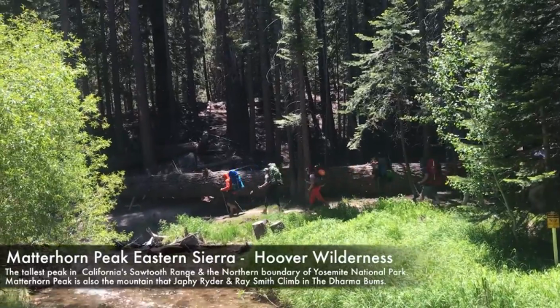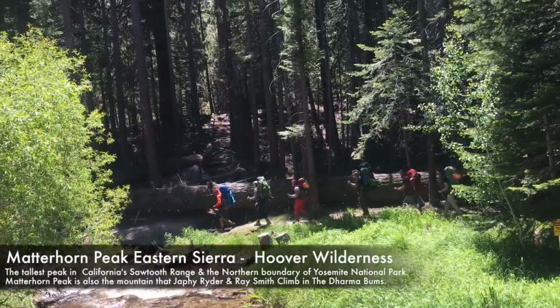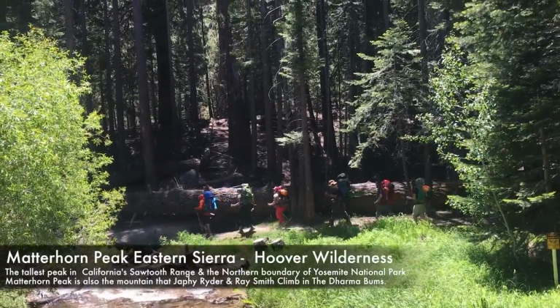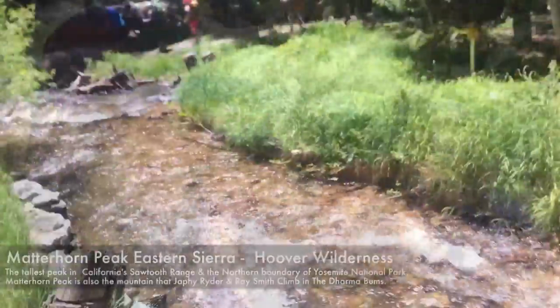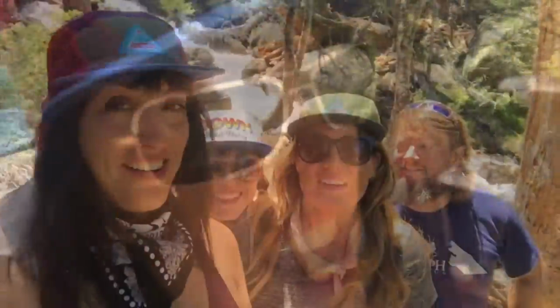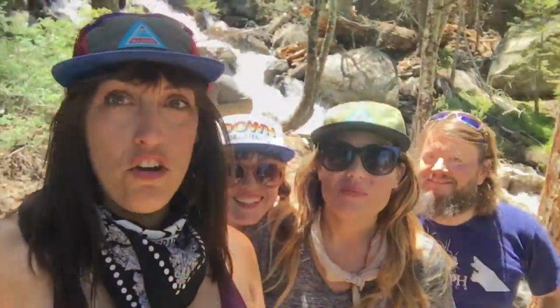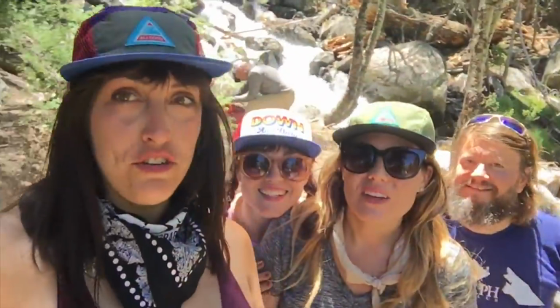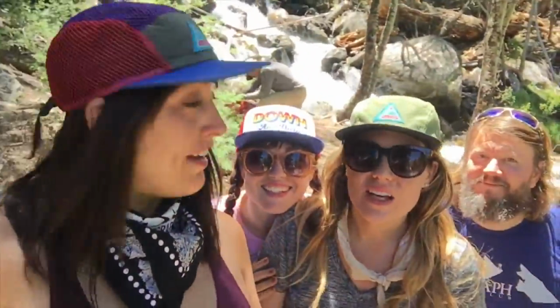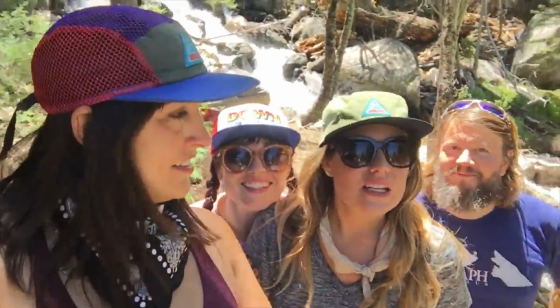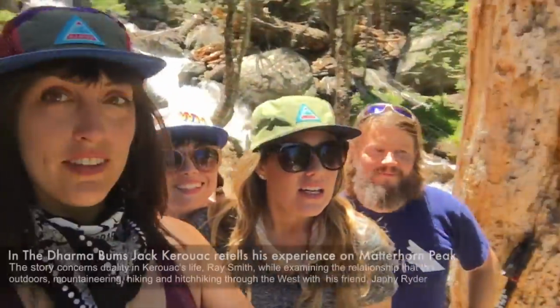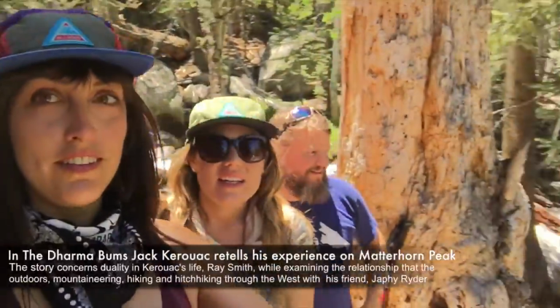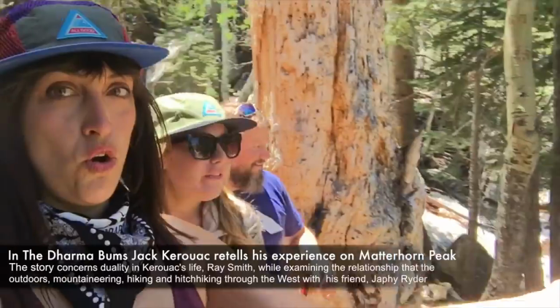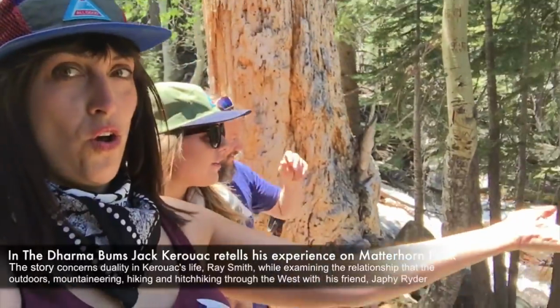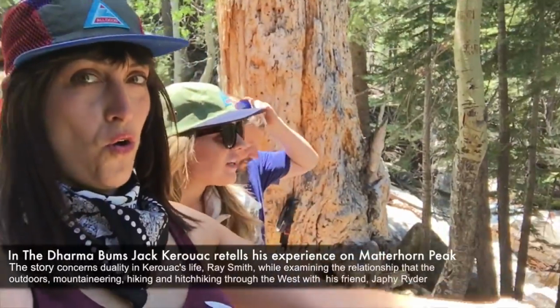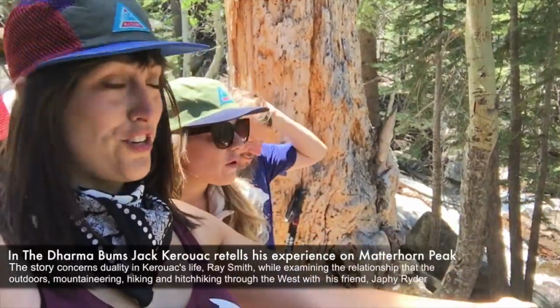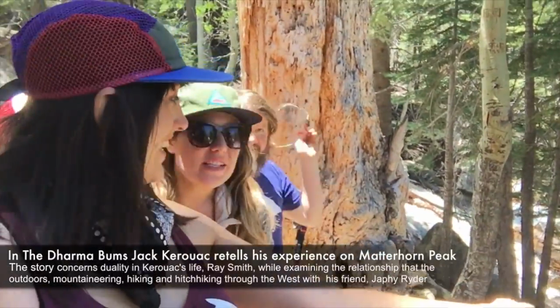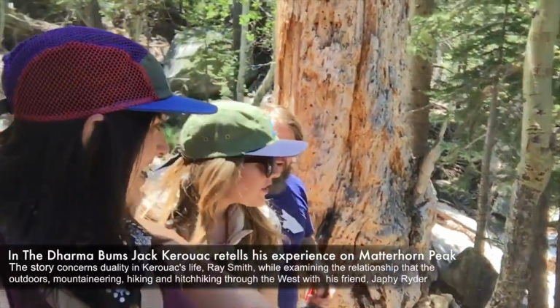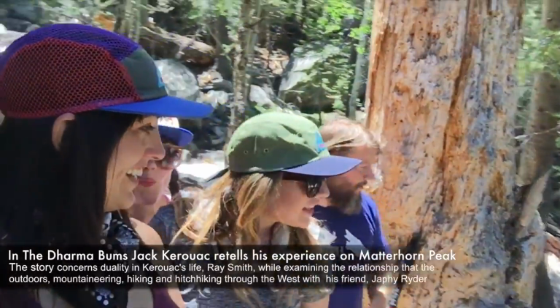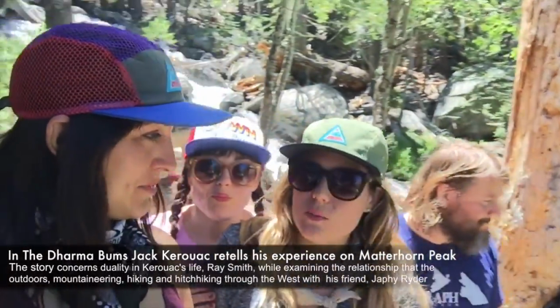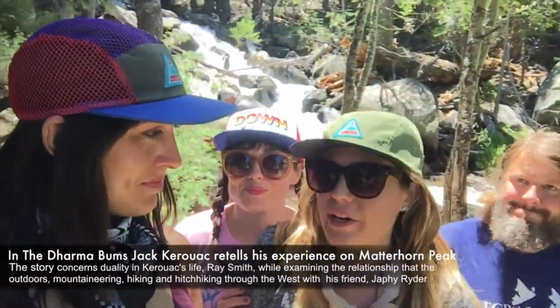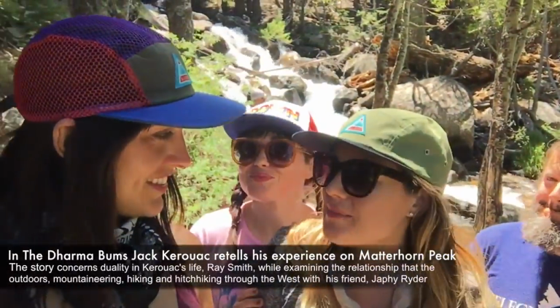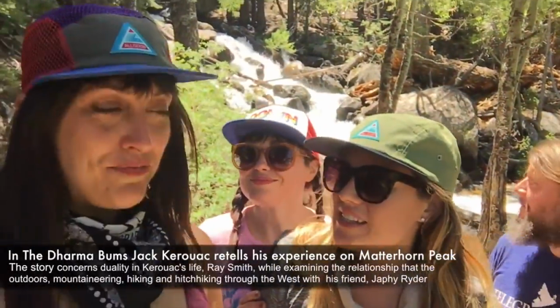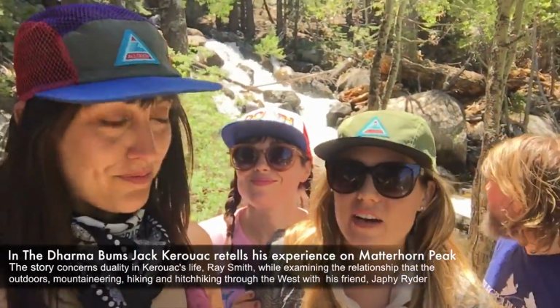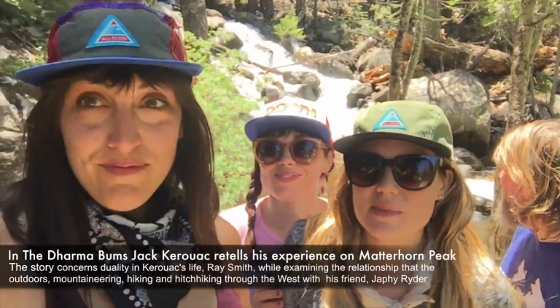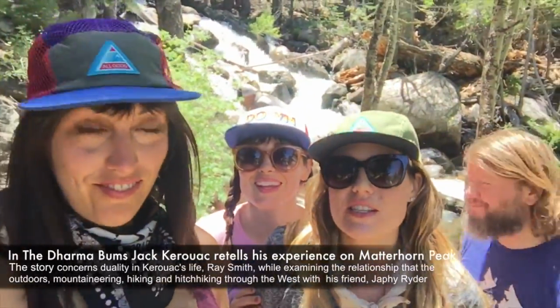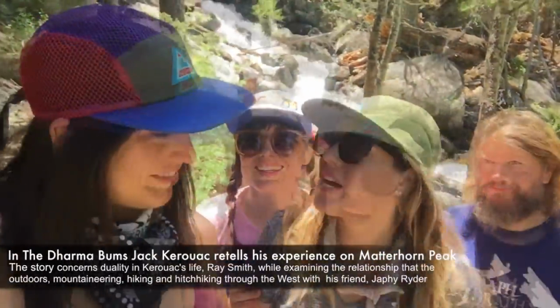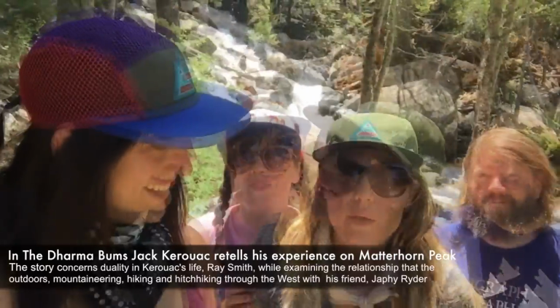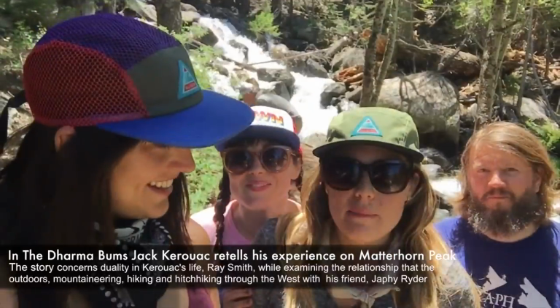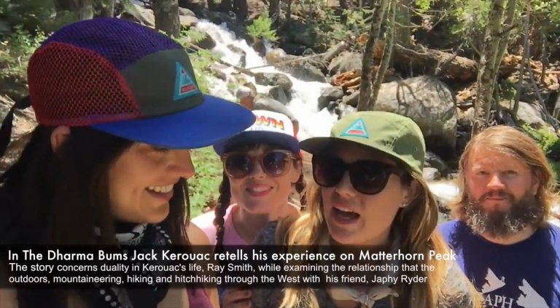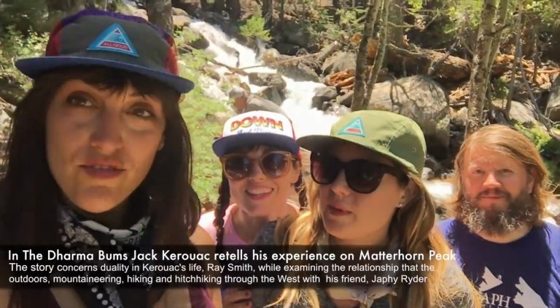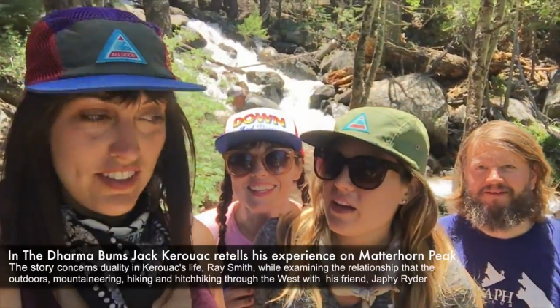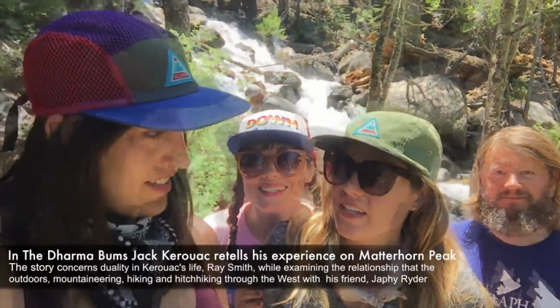We are on Horse Creek Trail. The creek is roaring — this is Horse Creek, and it's roaring because of the awesome snow season we had. We're about a mile and a half, maybe a mile in.